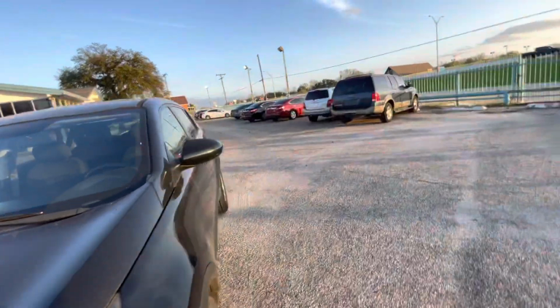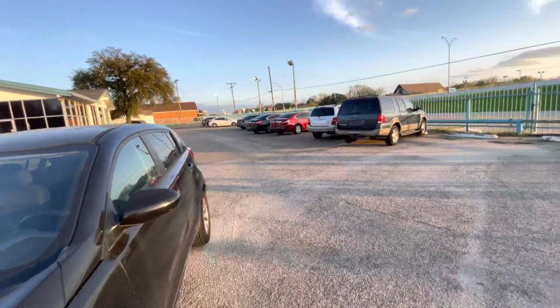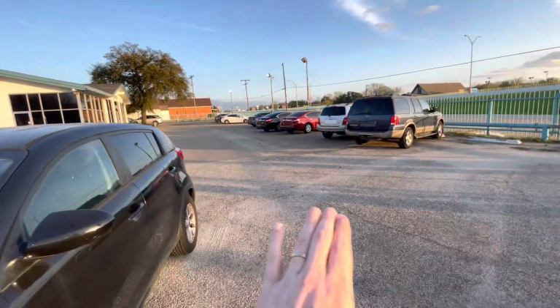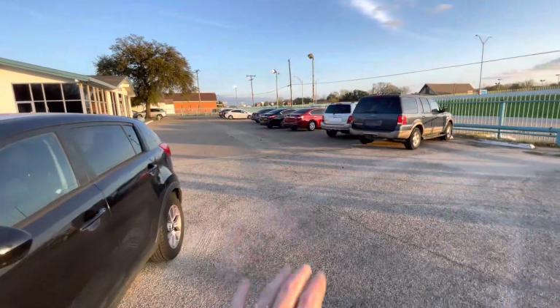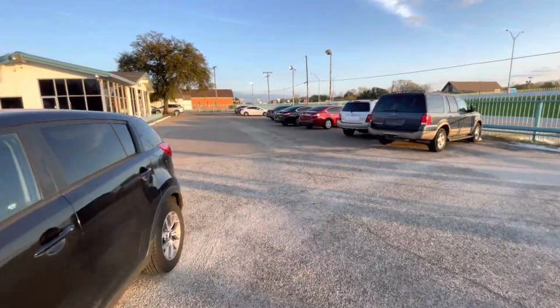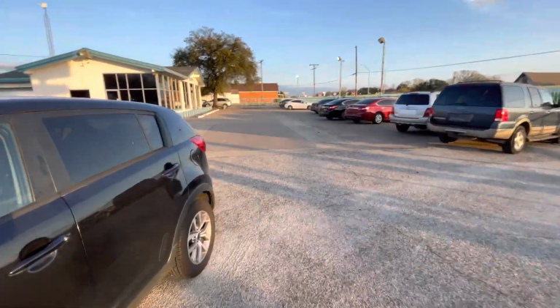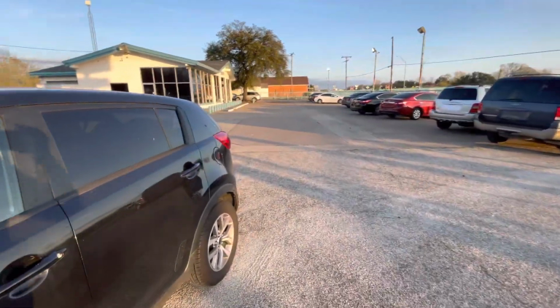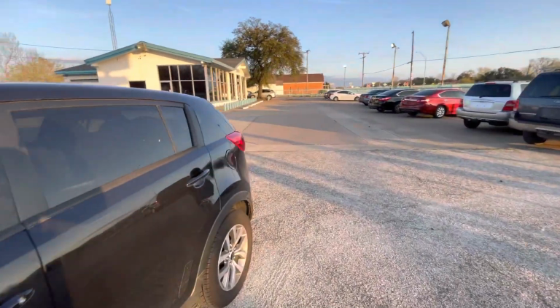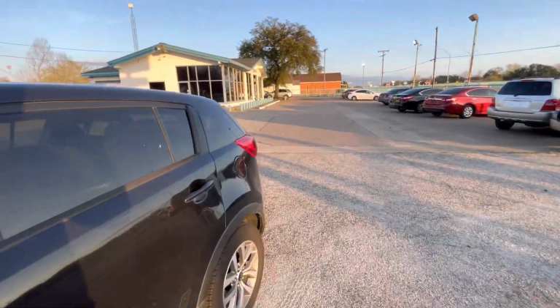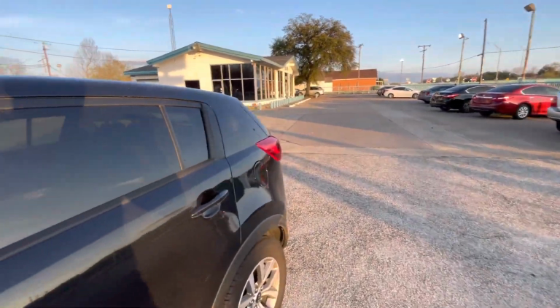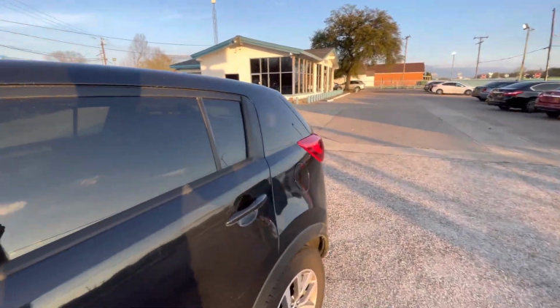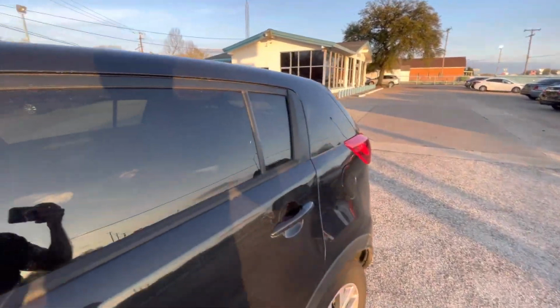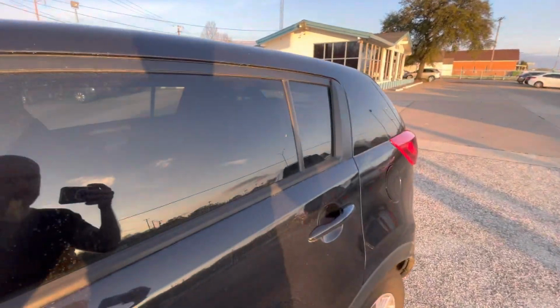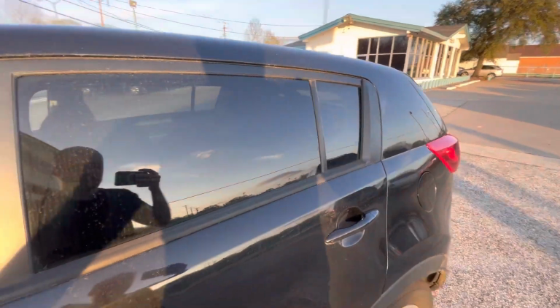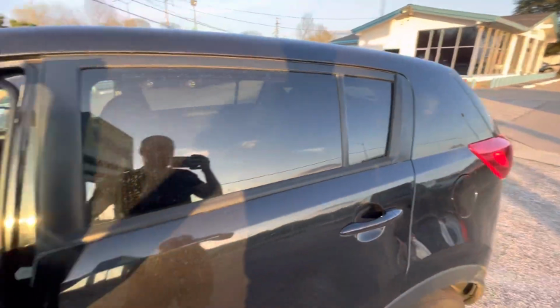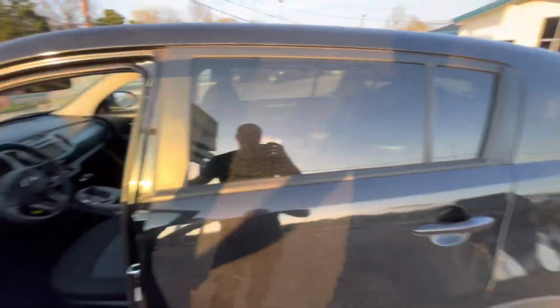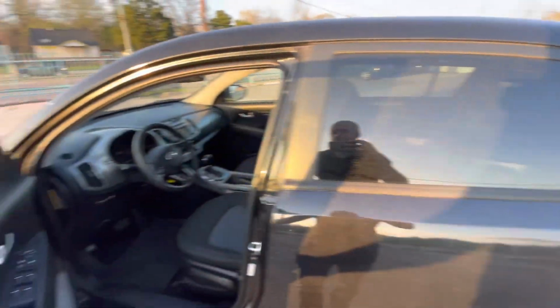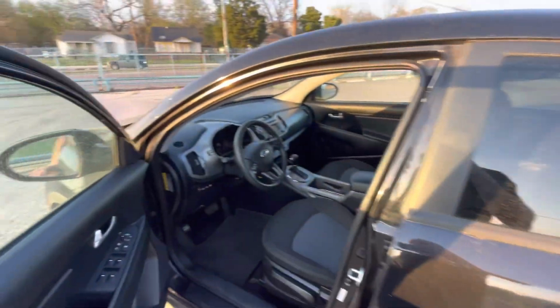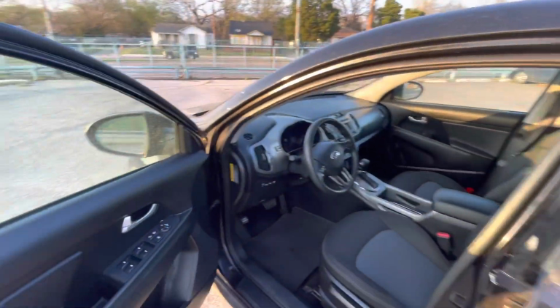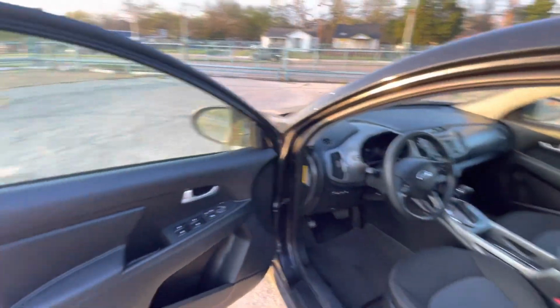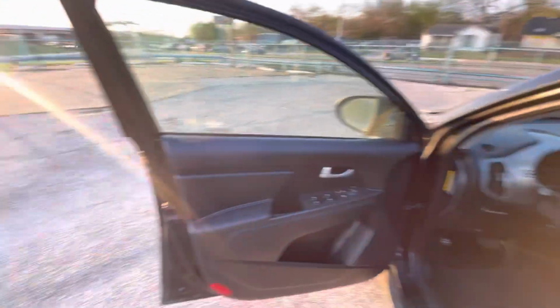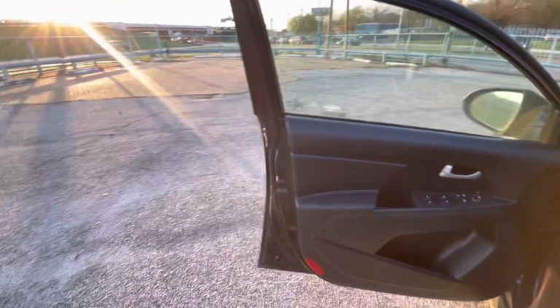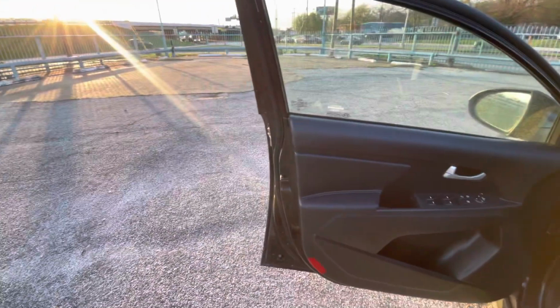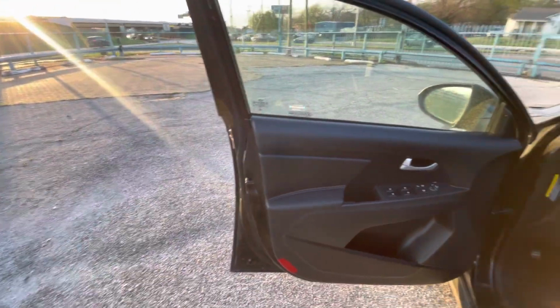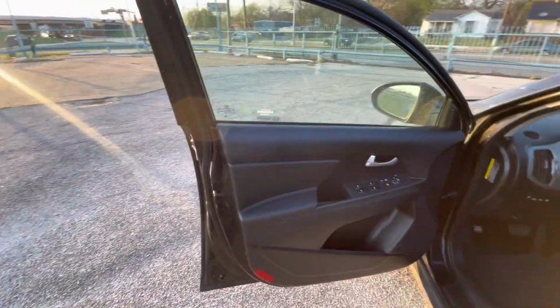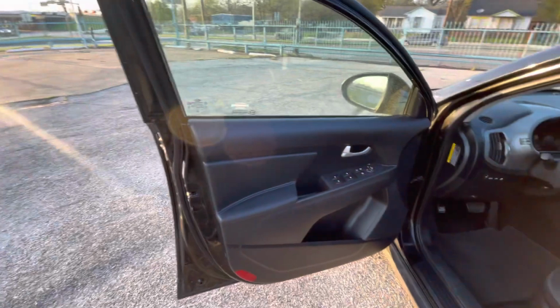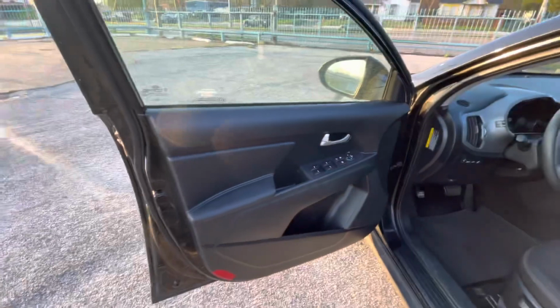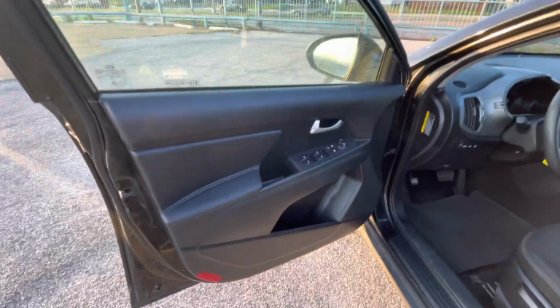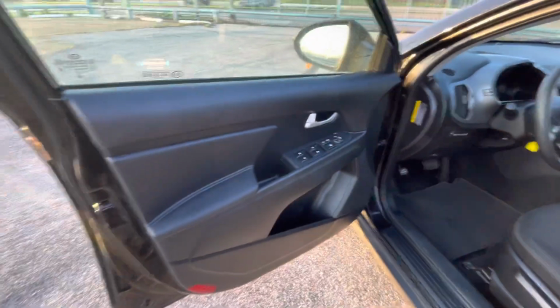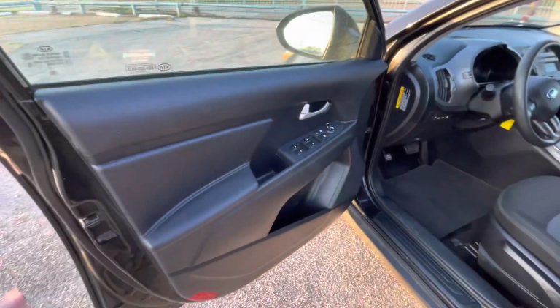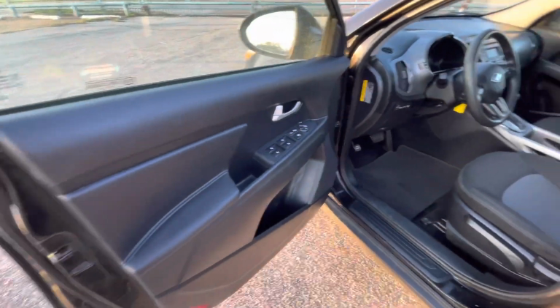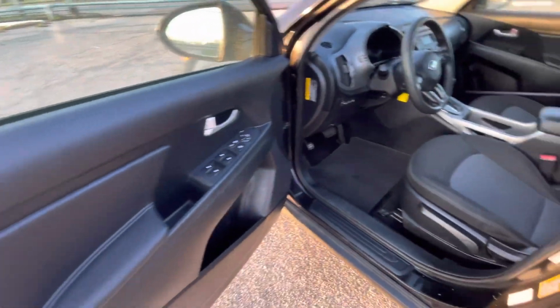We double-check every car before putting it for sale and make sure that mechanically it doesn't have any issues, so you won't have any problems once you drive it off the lot. This one mechanically is good.